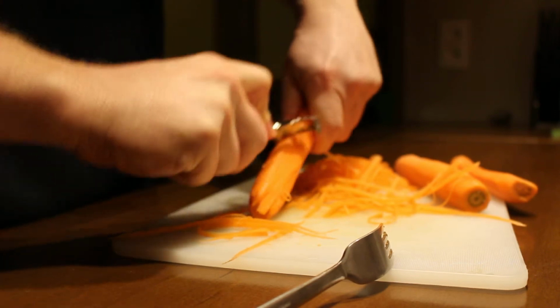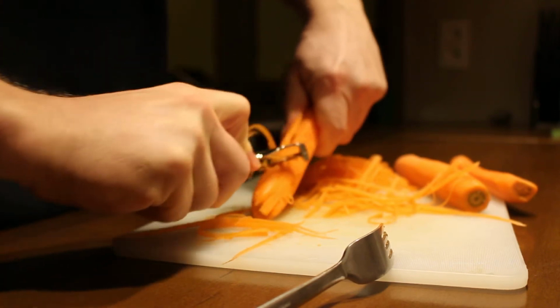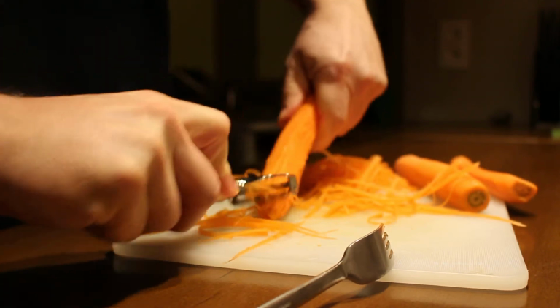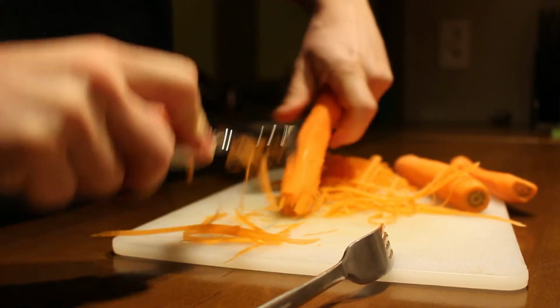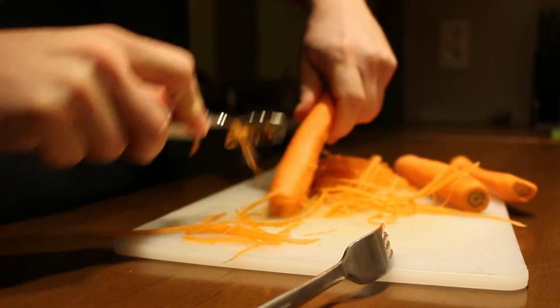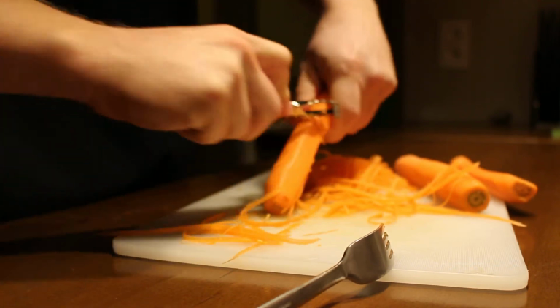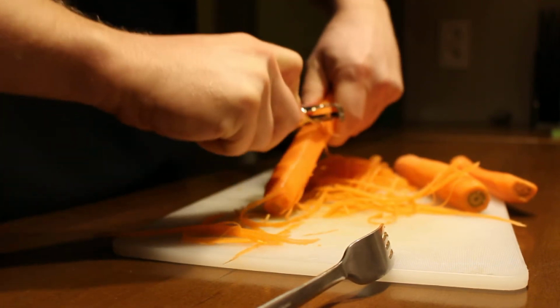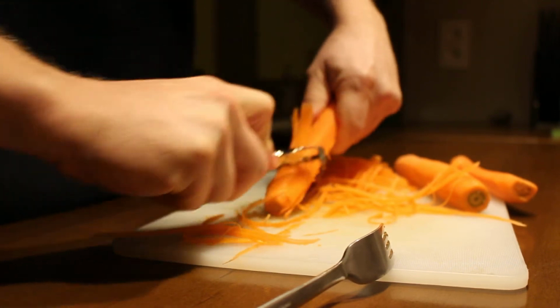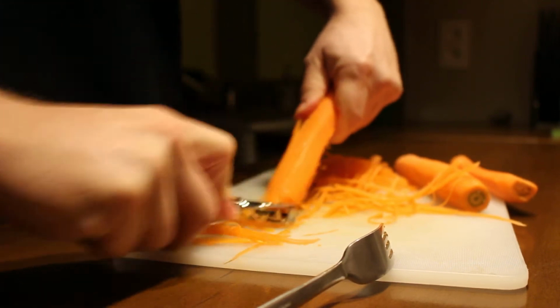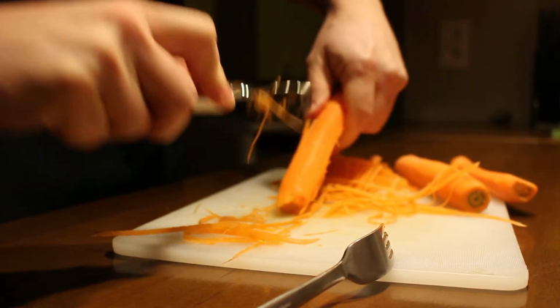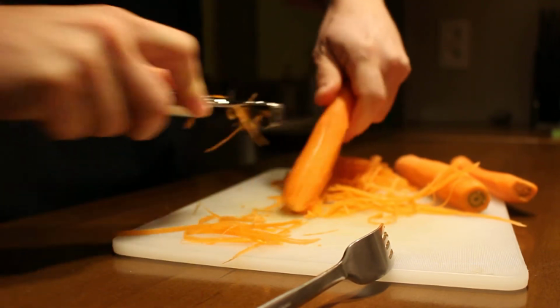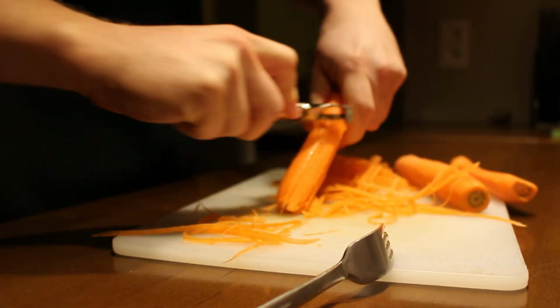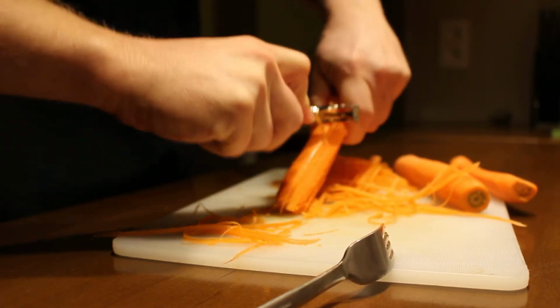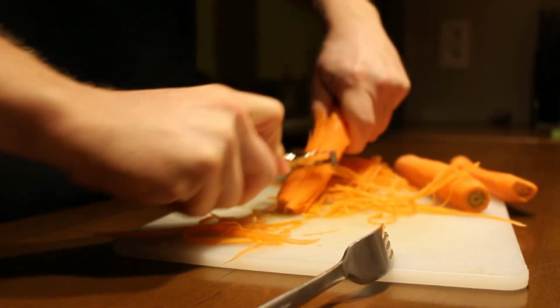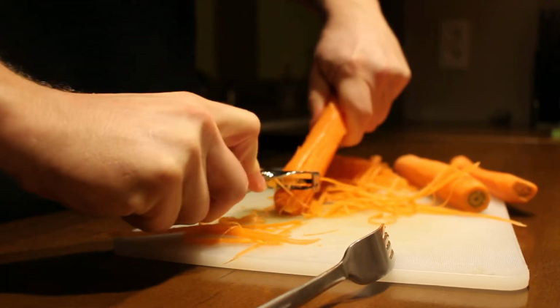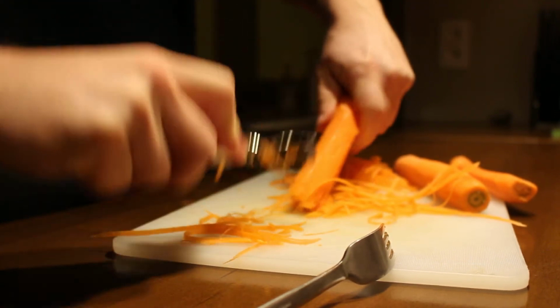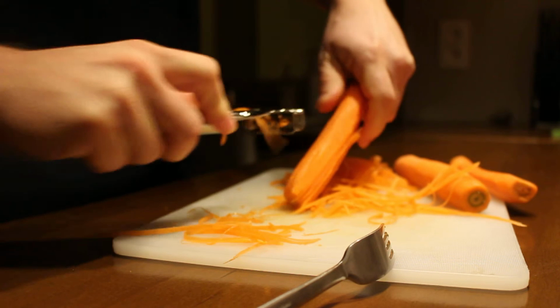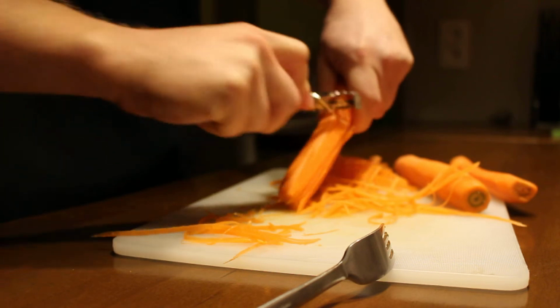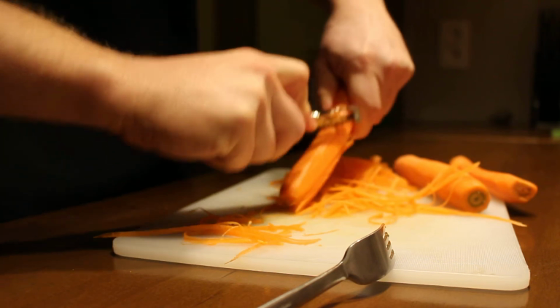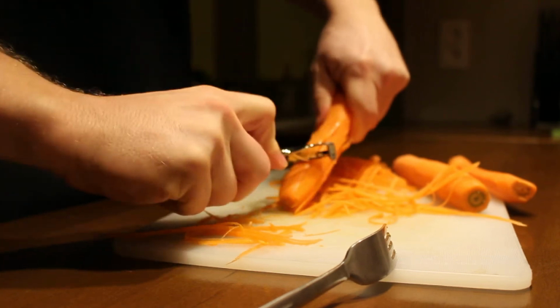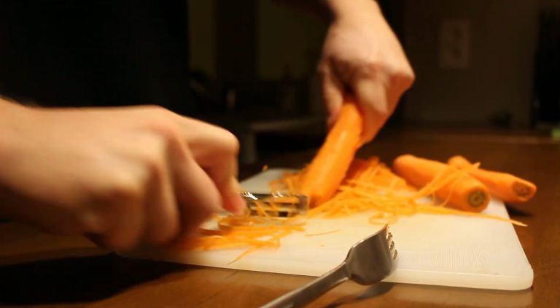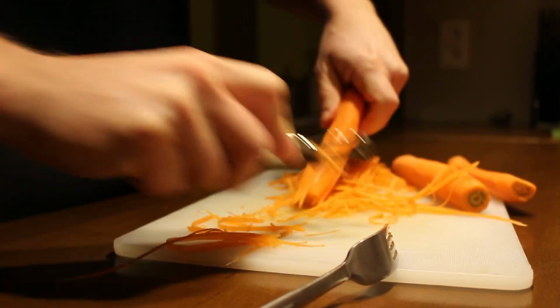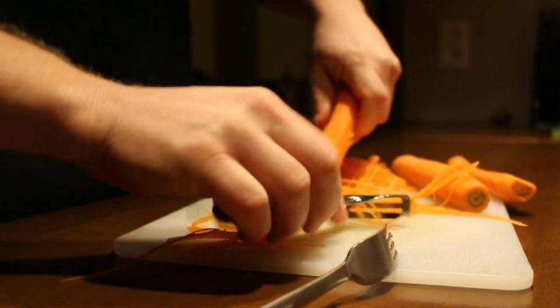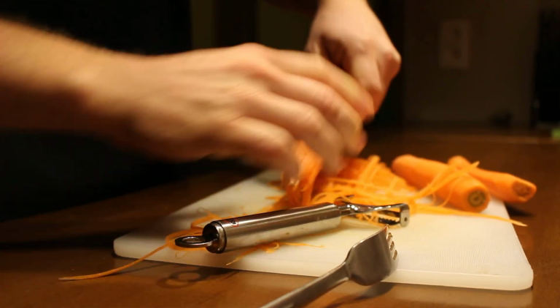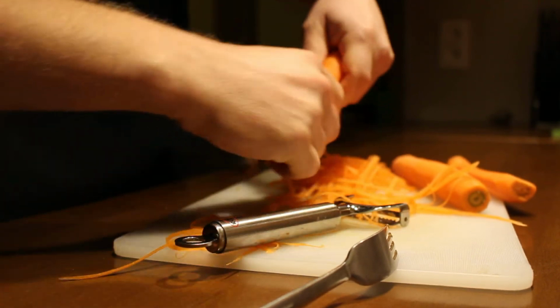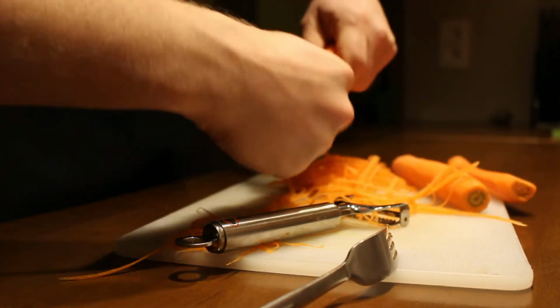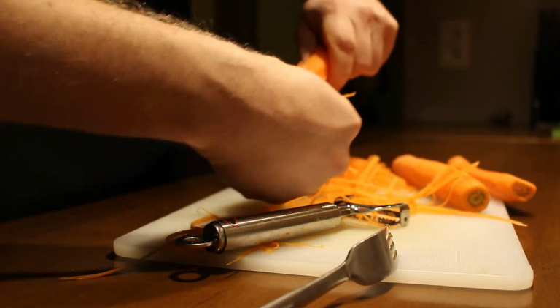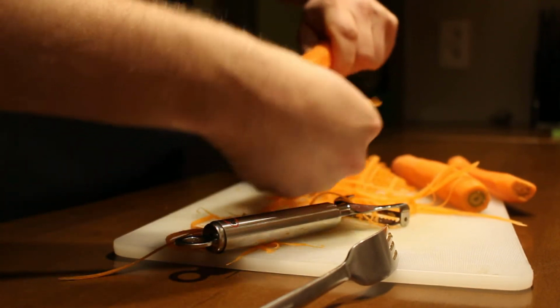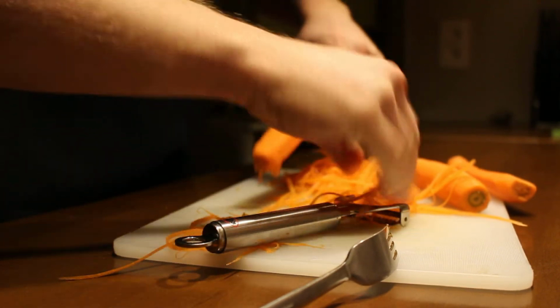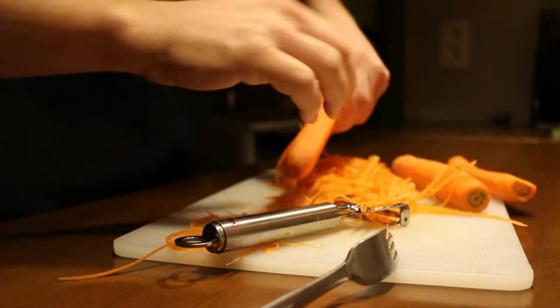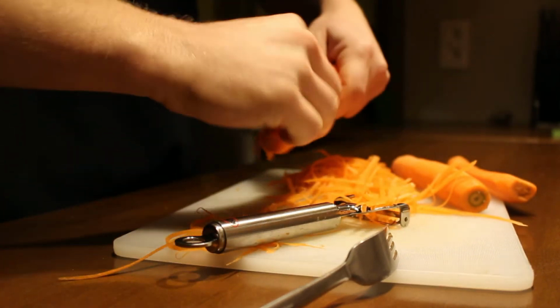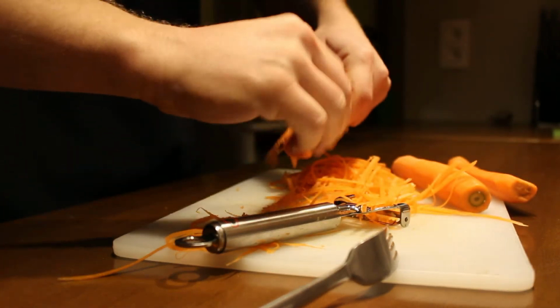If you want to read the full review, go to juliannepieler.info. Goodbye.